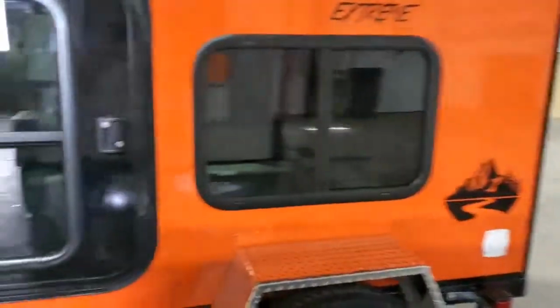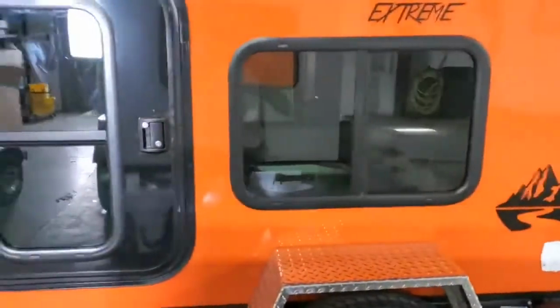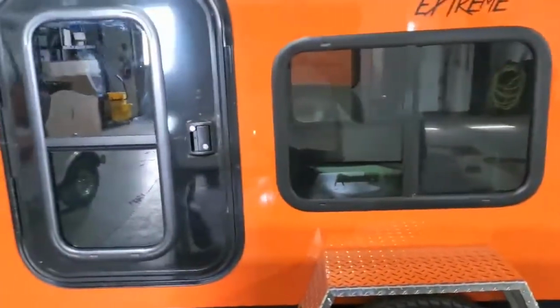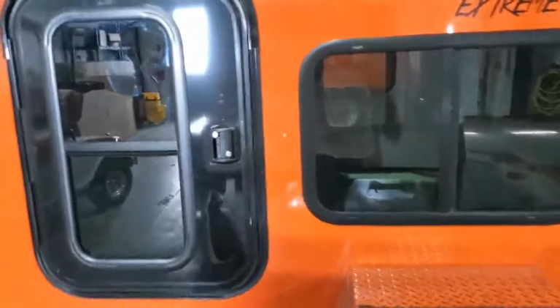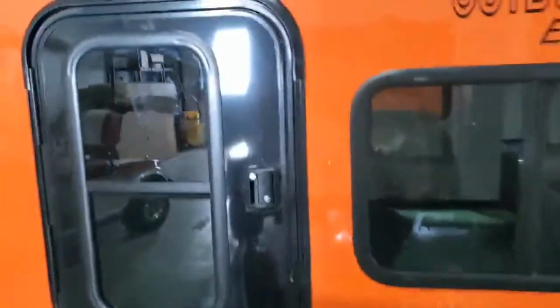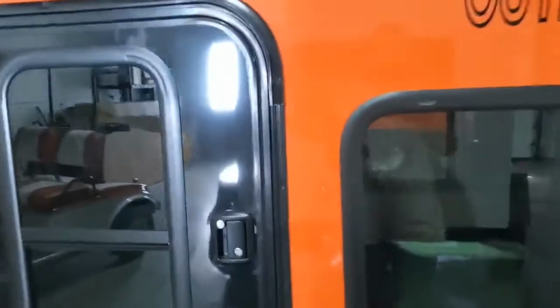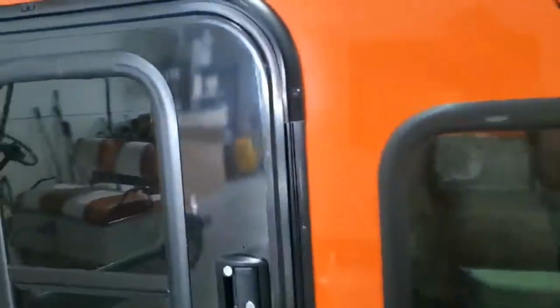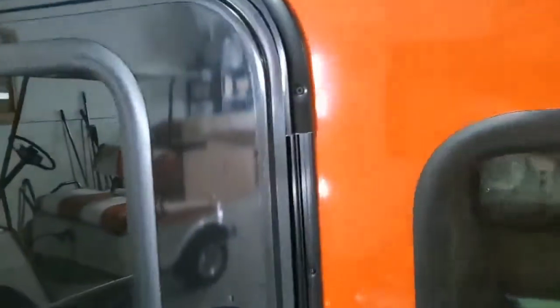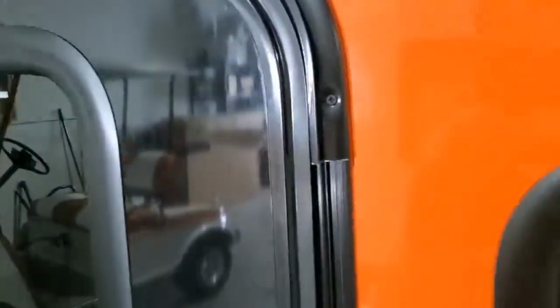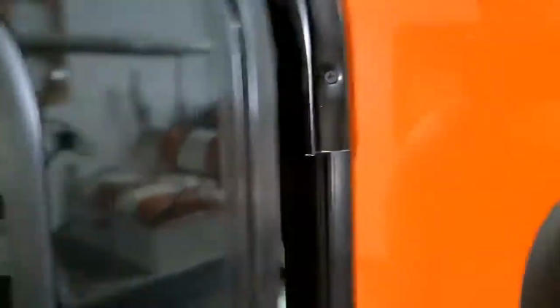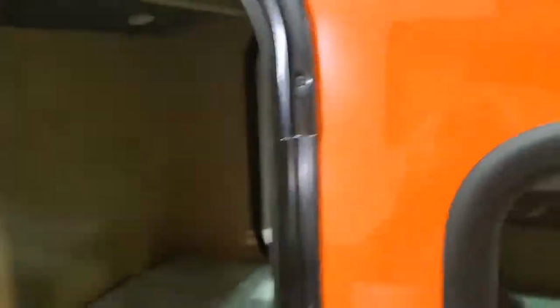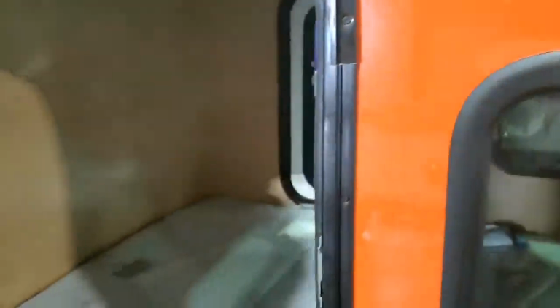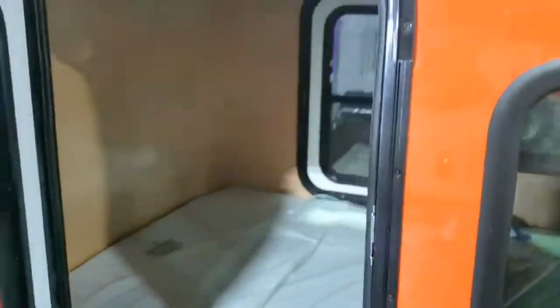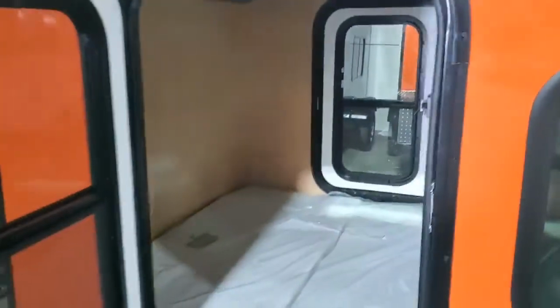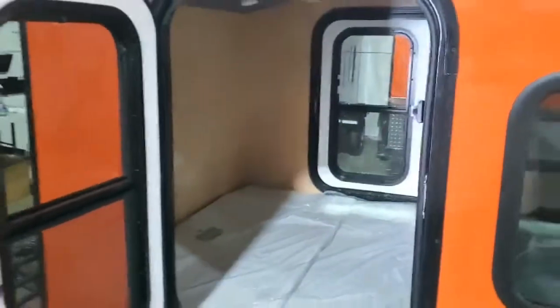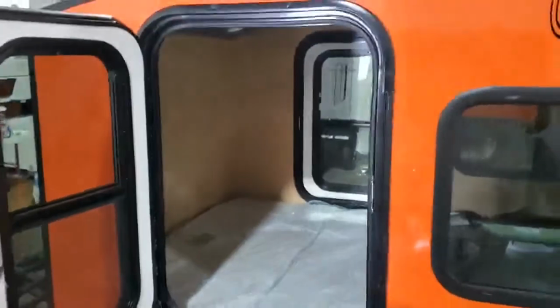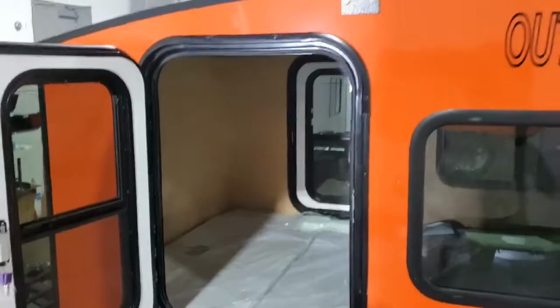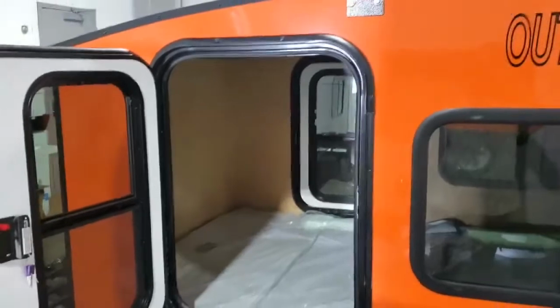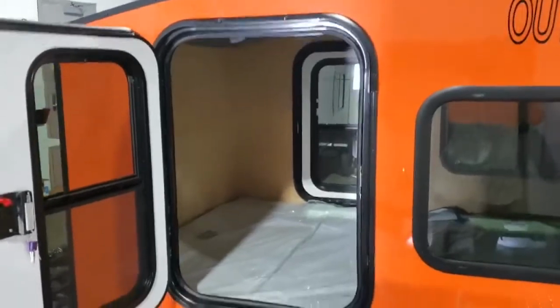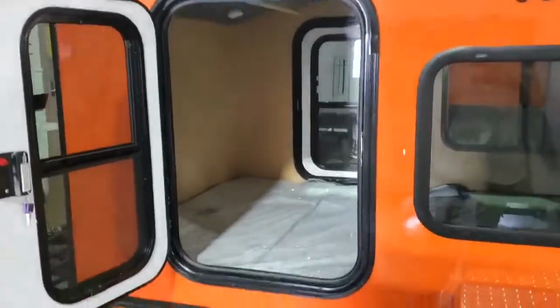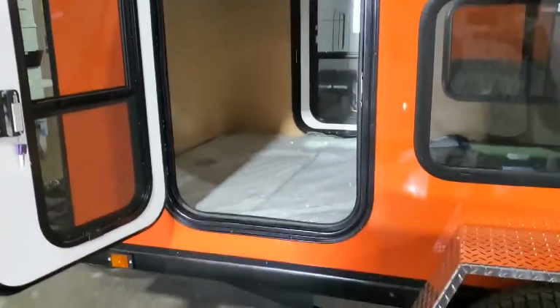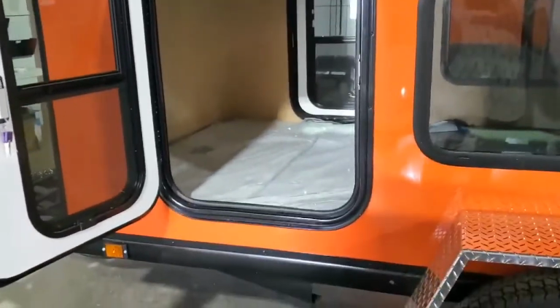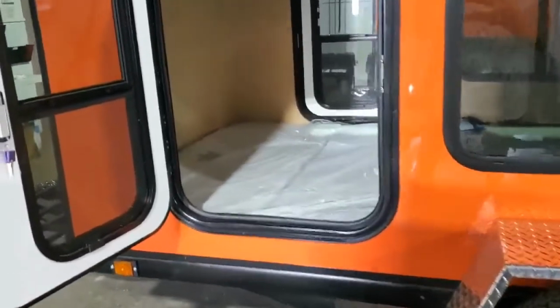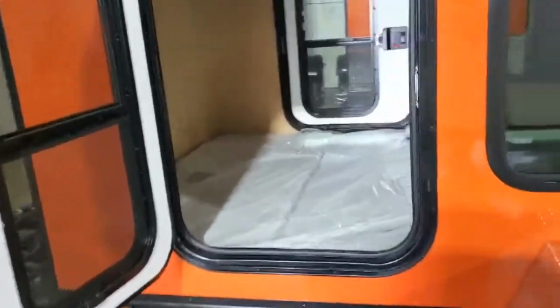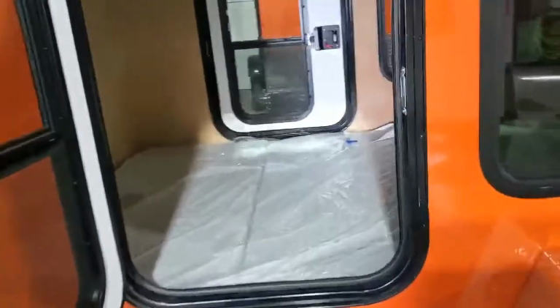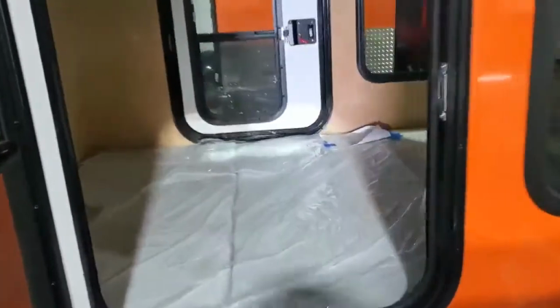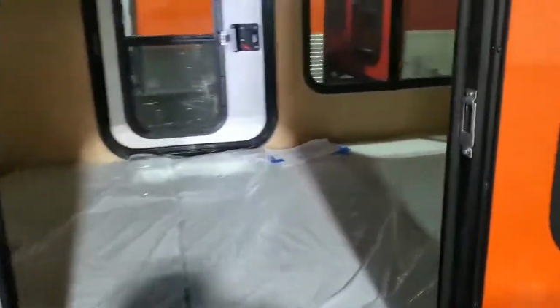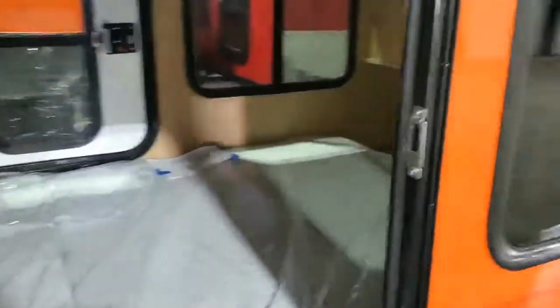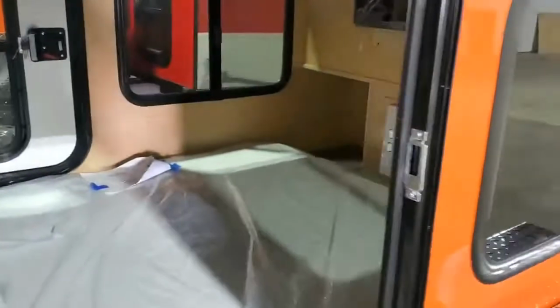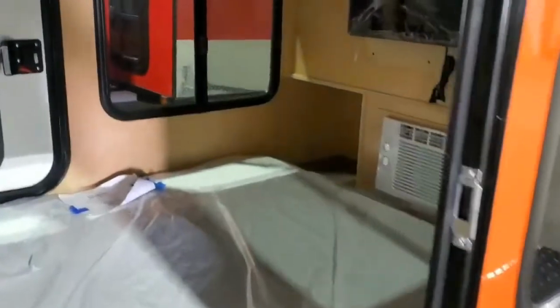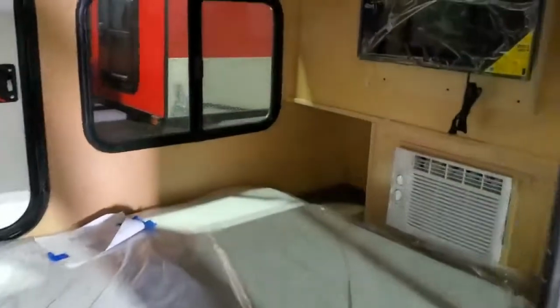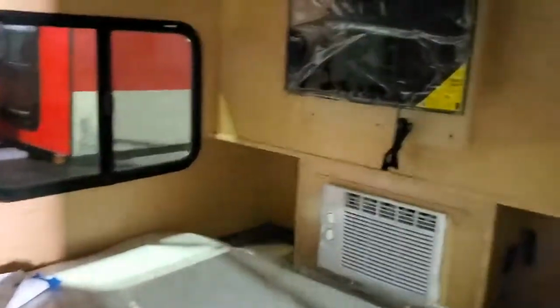Let me also show you the orange one that's heading out. This one's a lot of fun. They opted for two doors, which I love — you're not crawling over each other when you're getting out in the morning. It's worth it. The mattress is a tri-fold mattress that goes up into a couch.